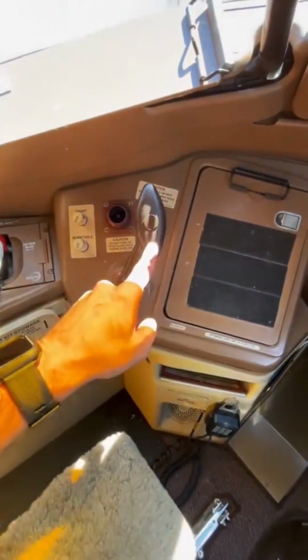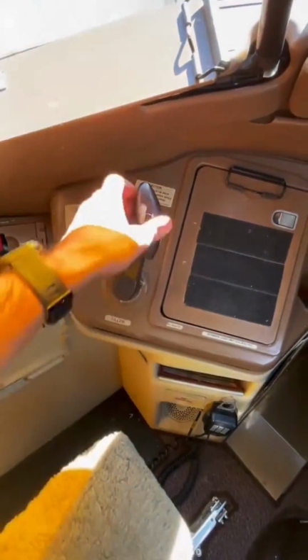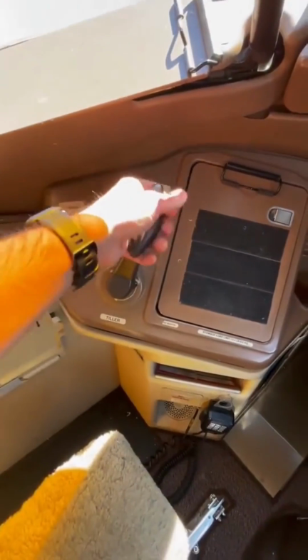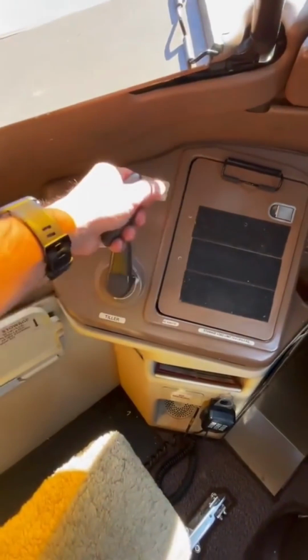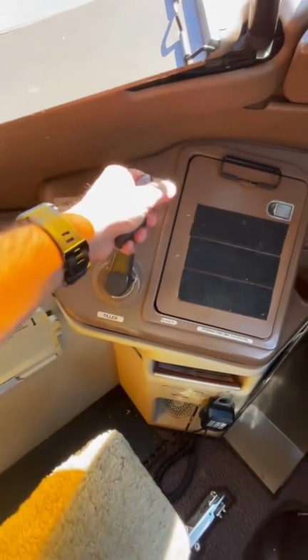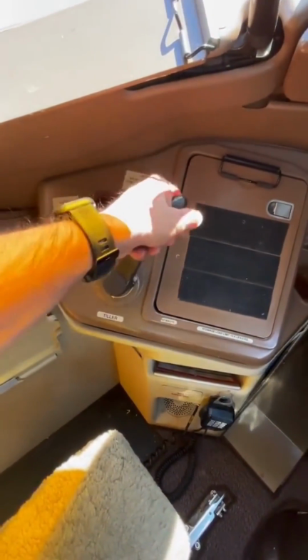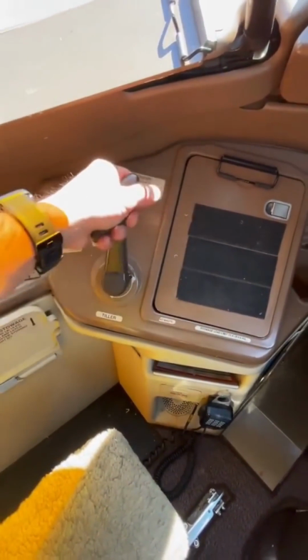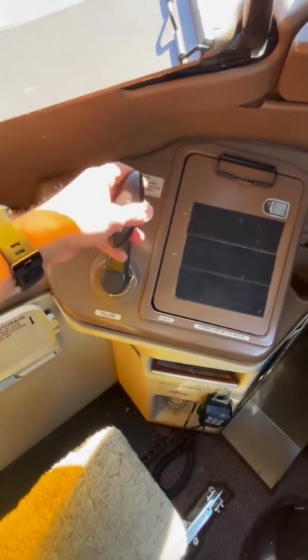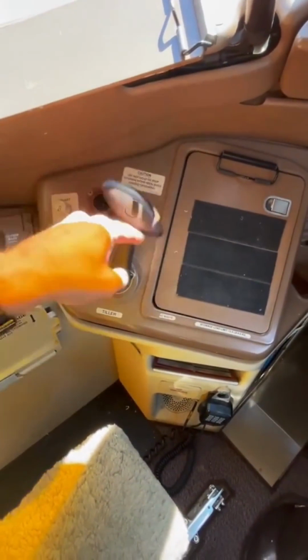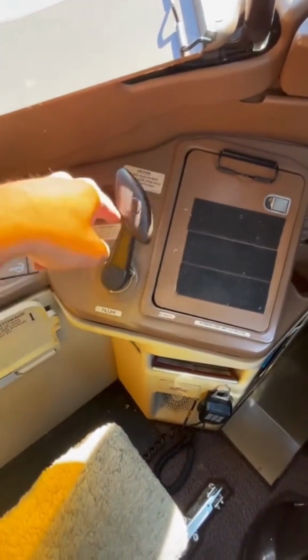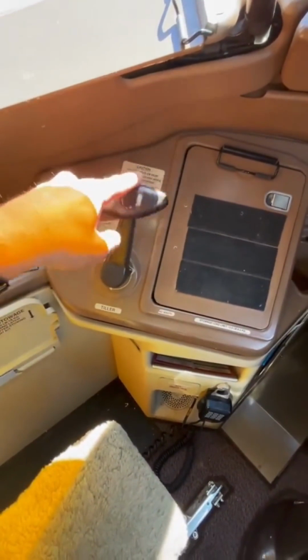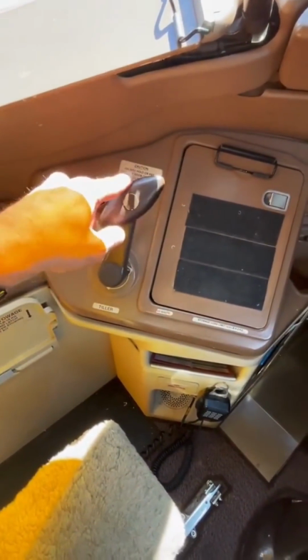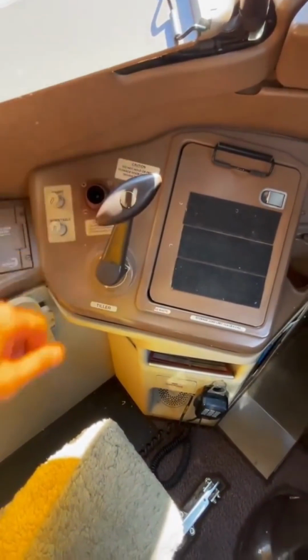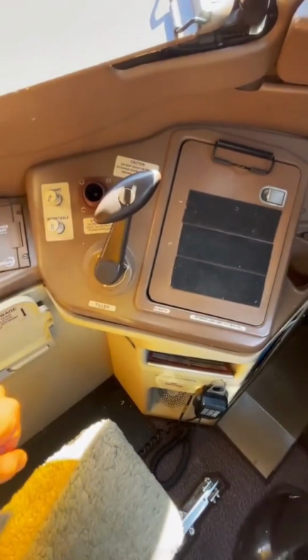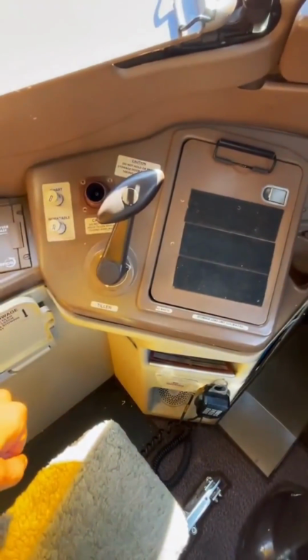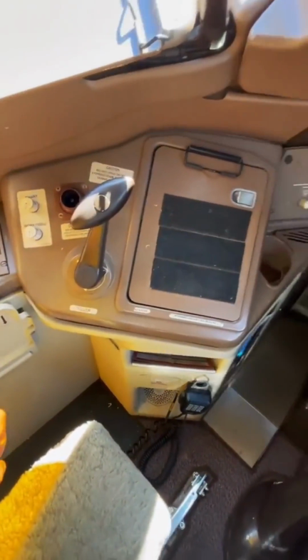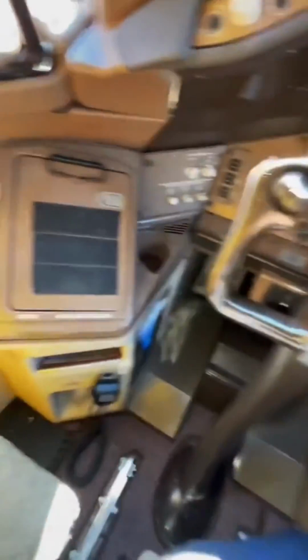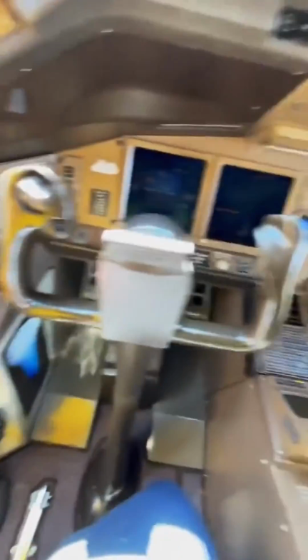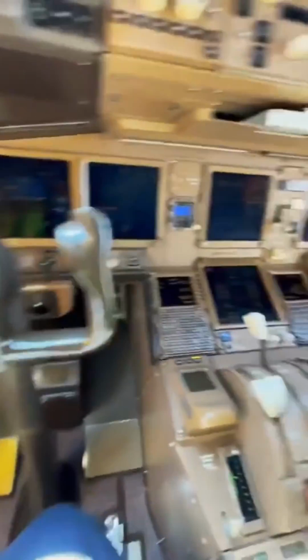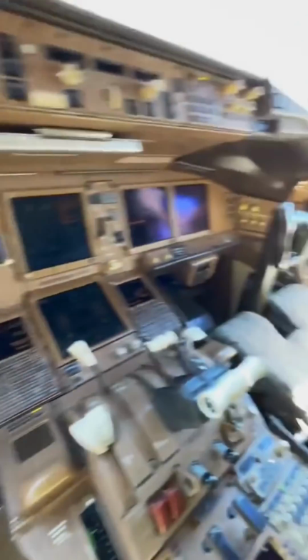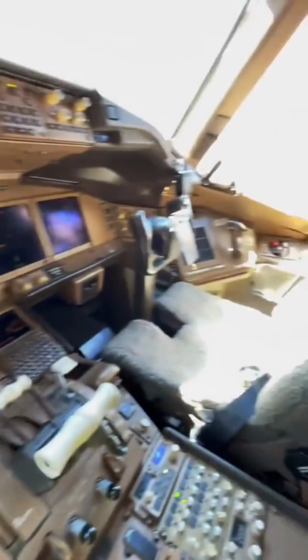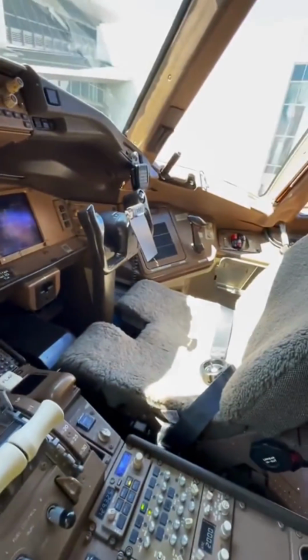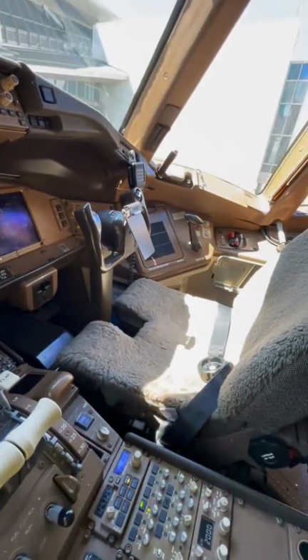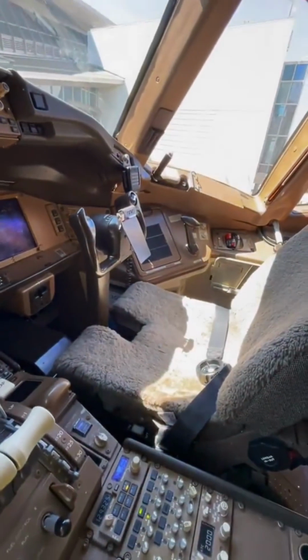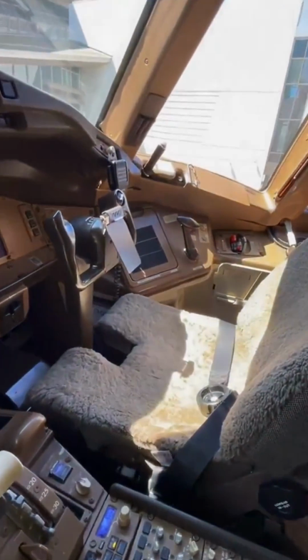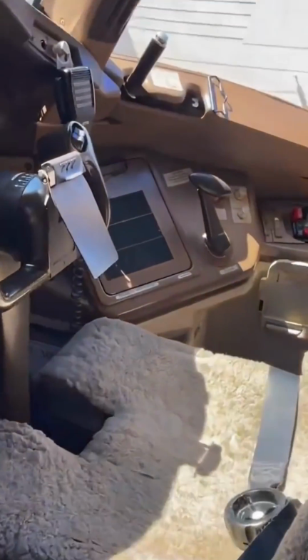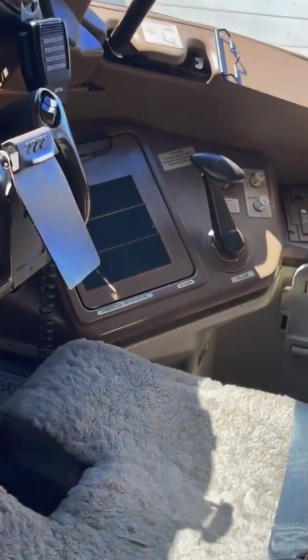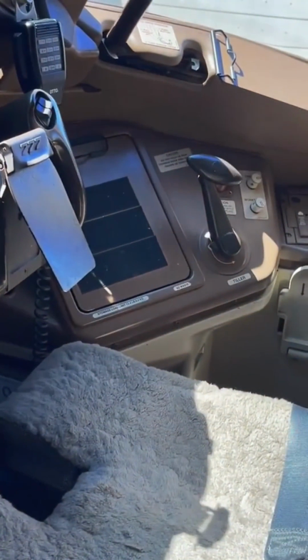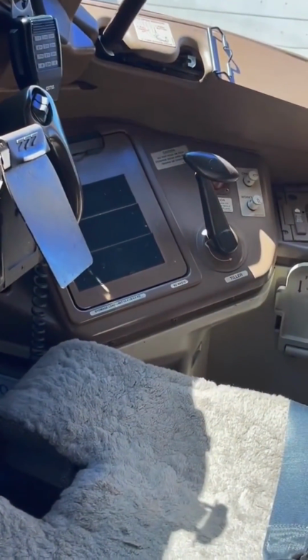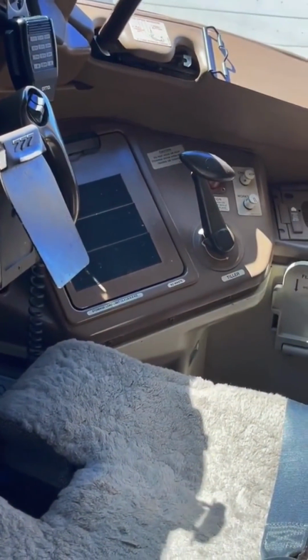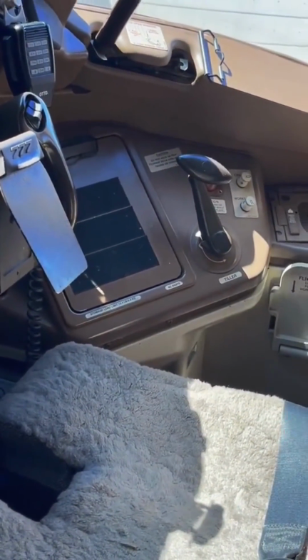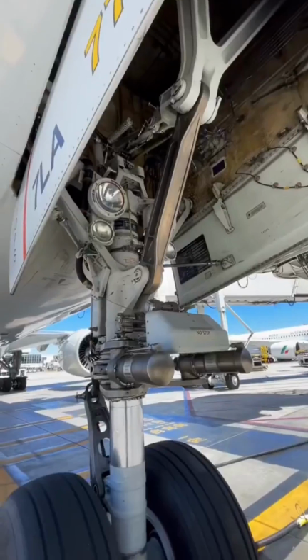This is called the tiller. This is how we steer the aircraft on the ground. The nose gear steering system is a hydro-mechanical system that moves the nose landing gear up to 70 degrees left or right. It's available to the first officer as well.